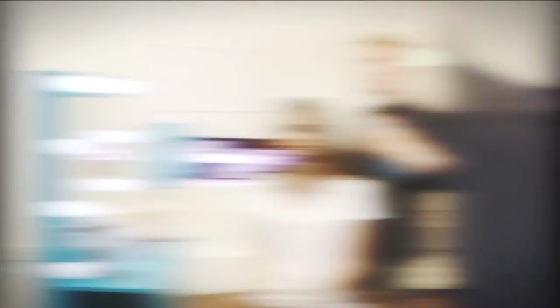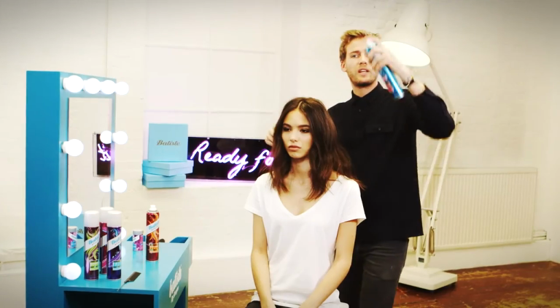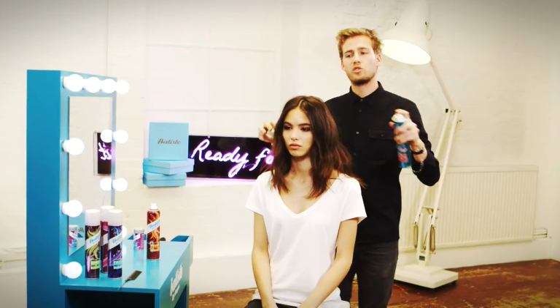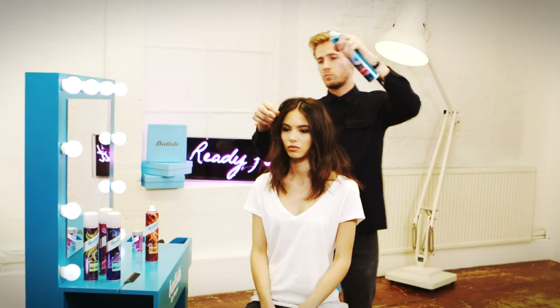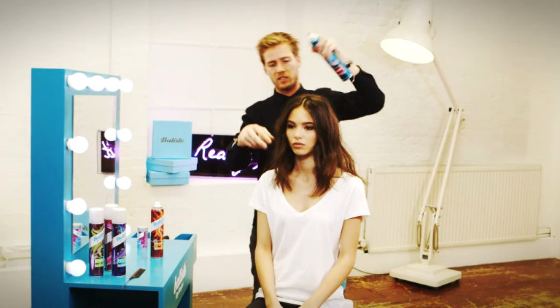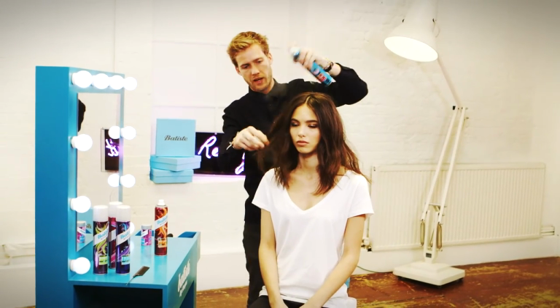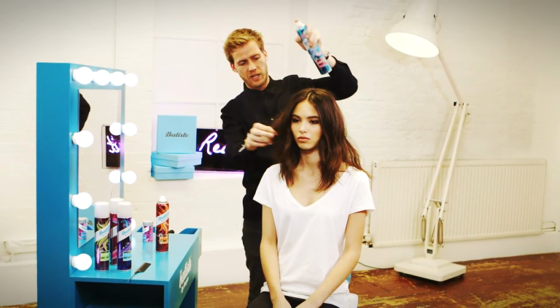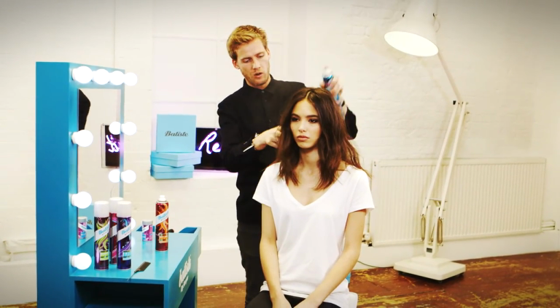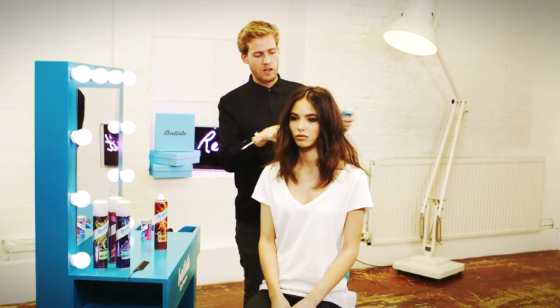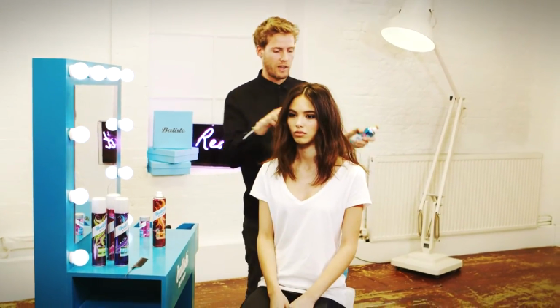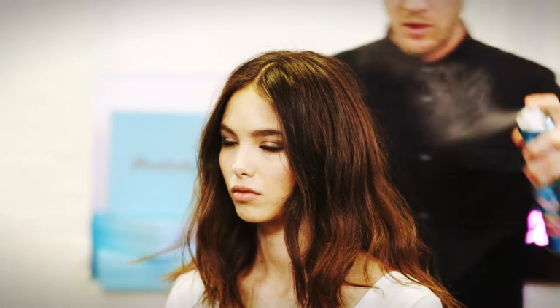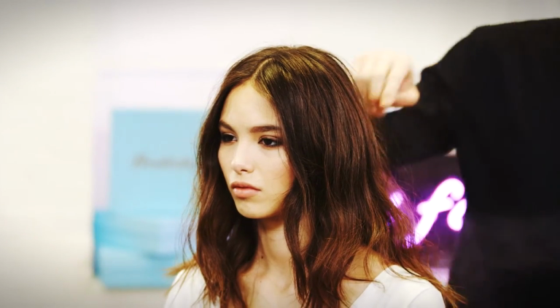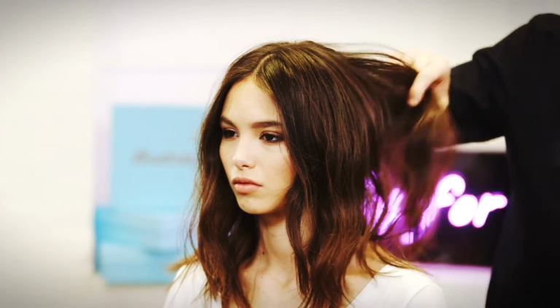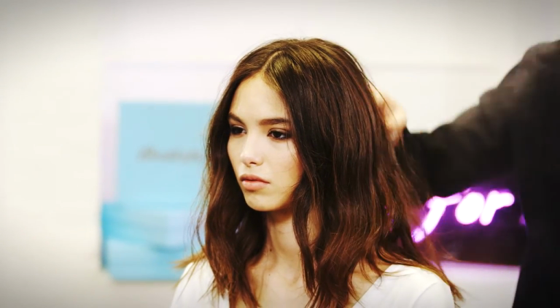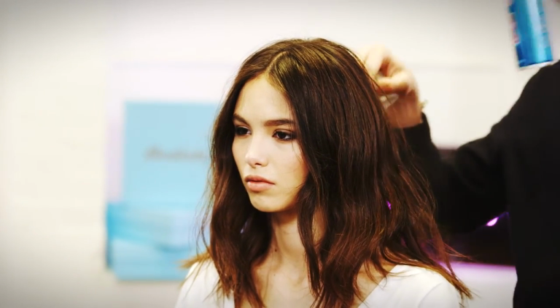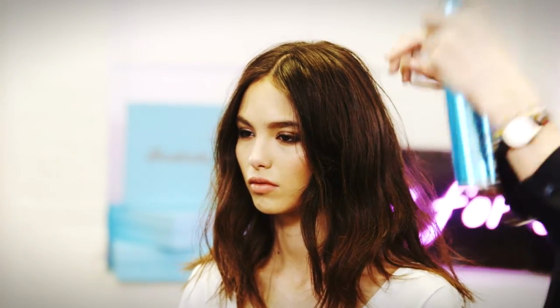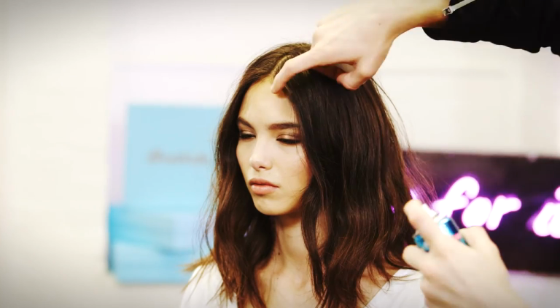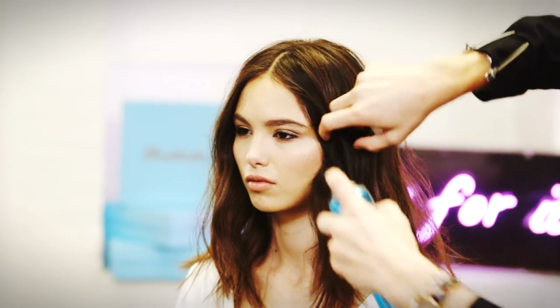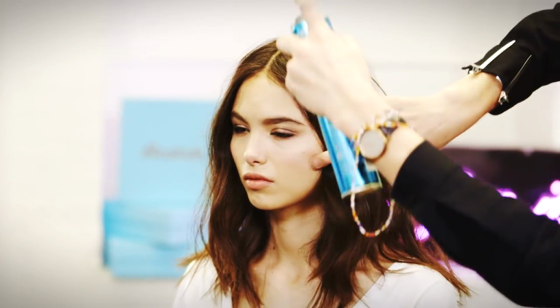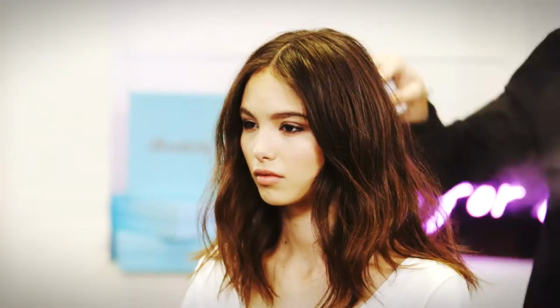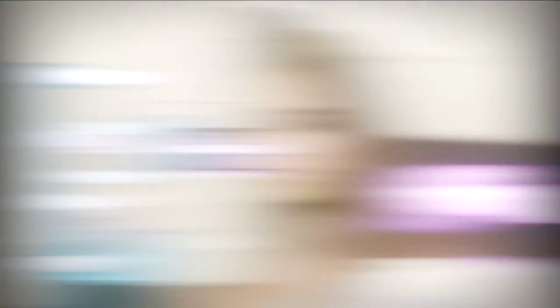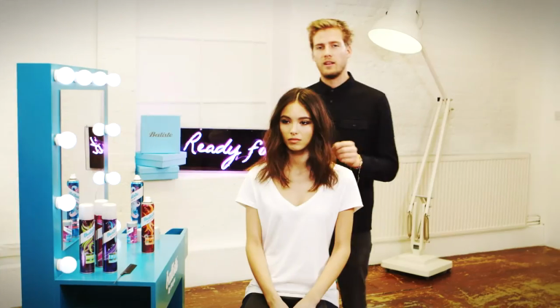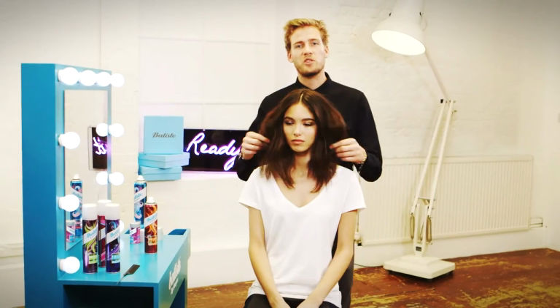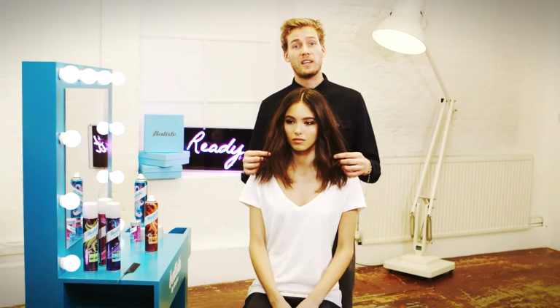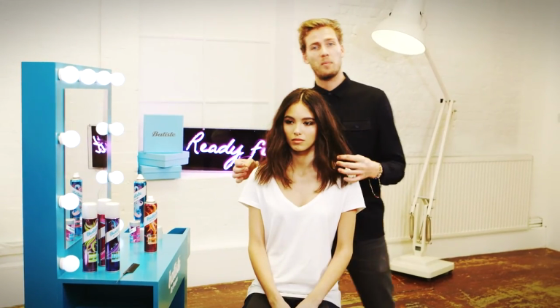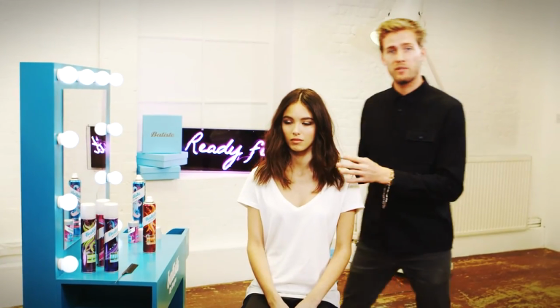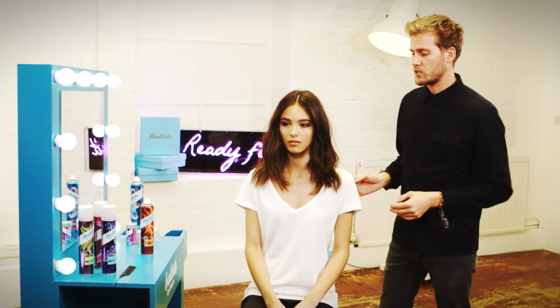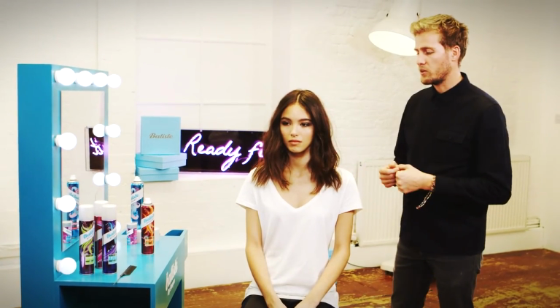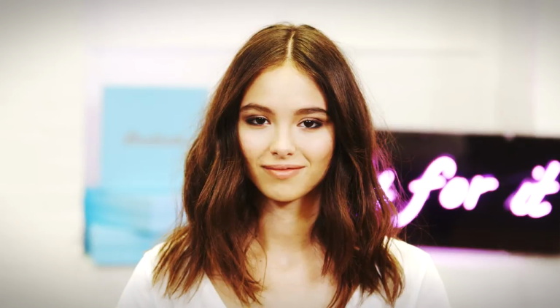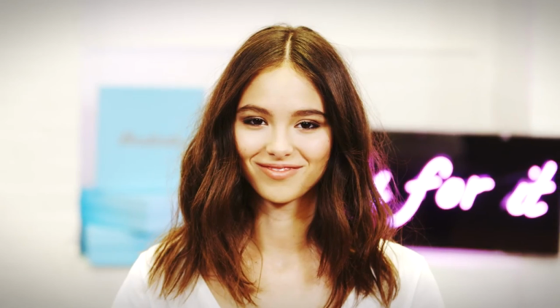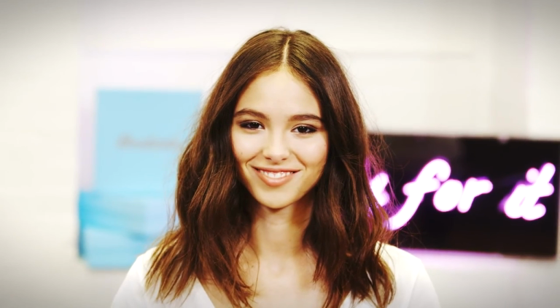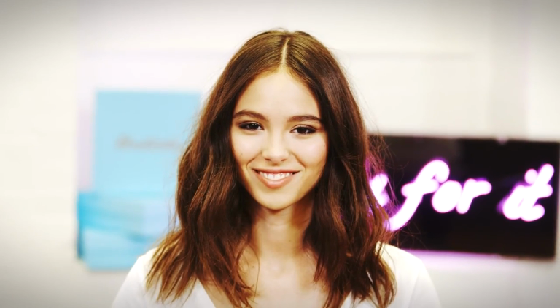To finish, just use the Batiste hairspray to lock this style in place without any worries of it dropping. Super sexy, modern, and relaxed style — perfect for a night out with the girls.